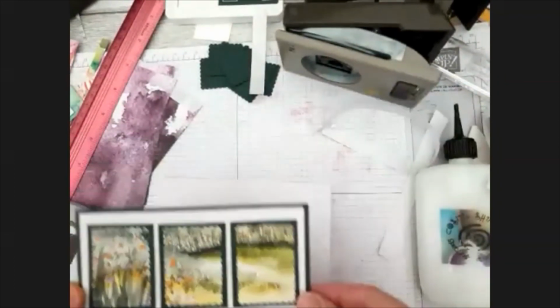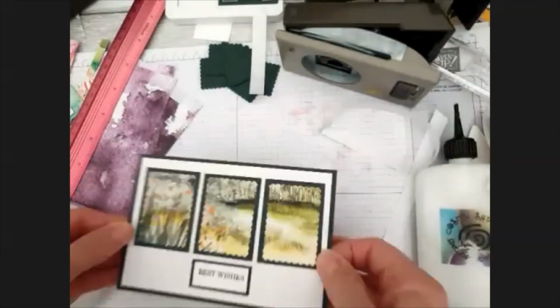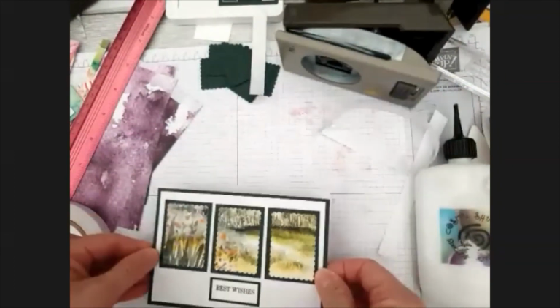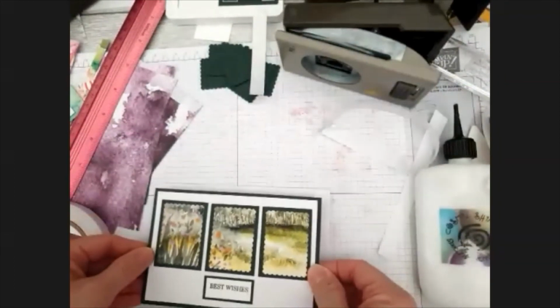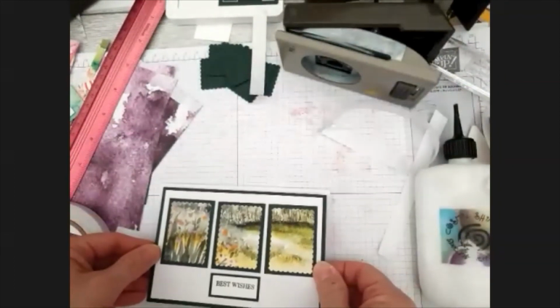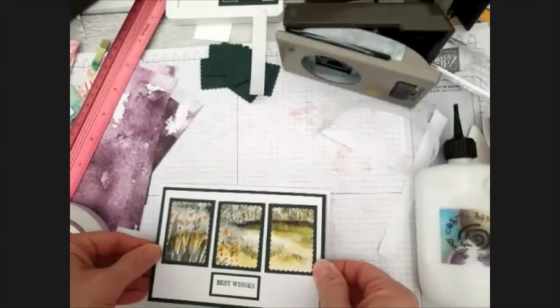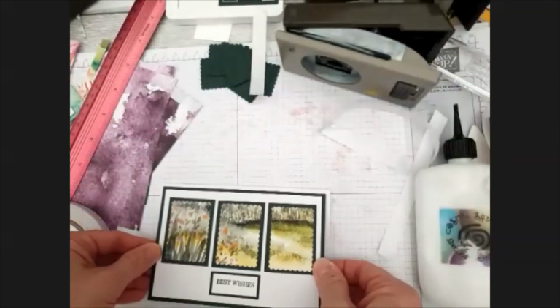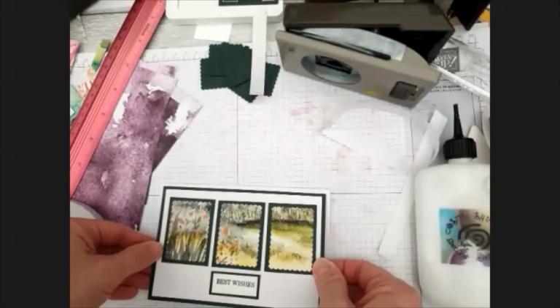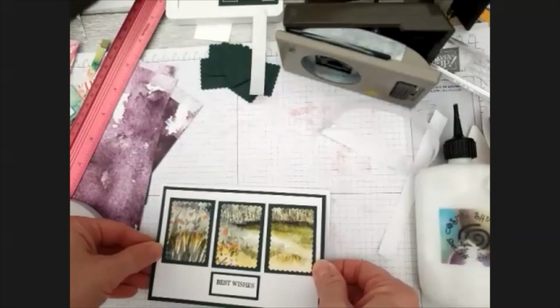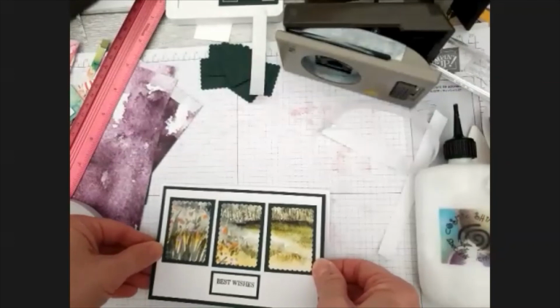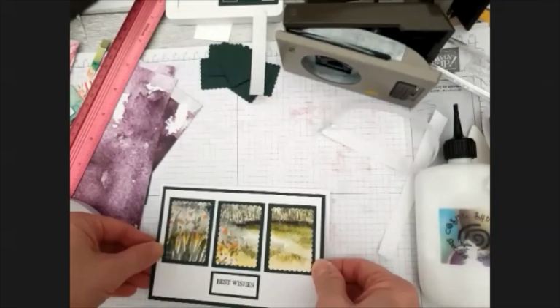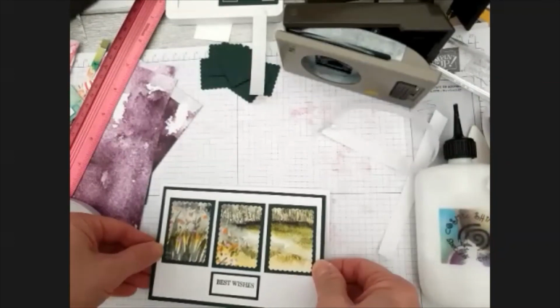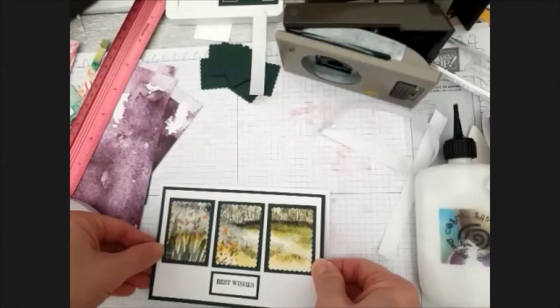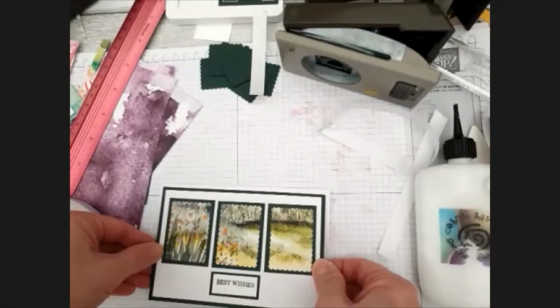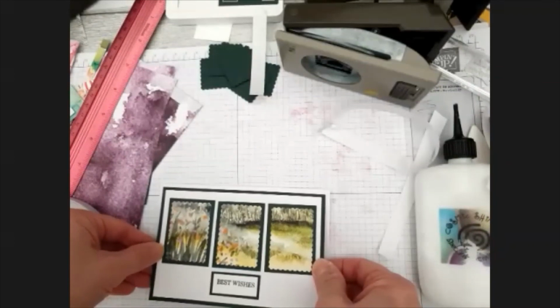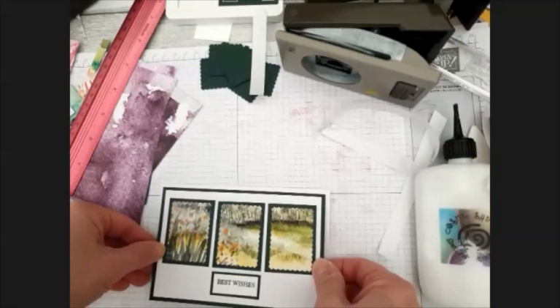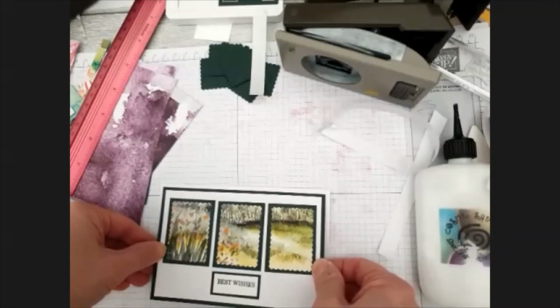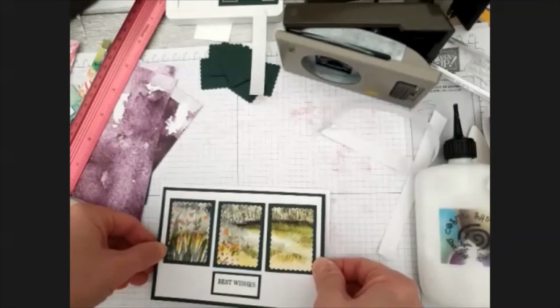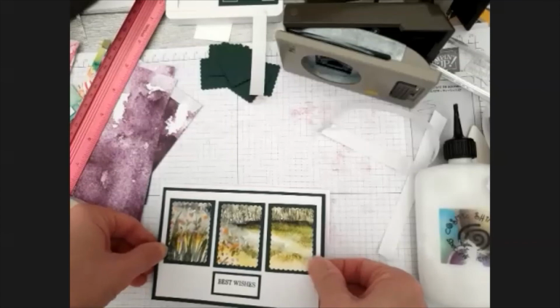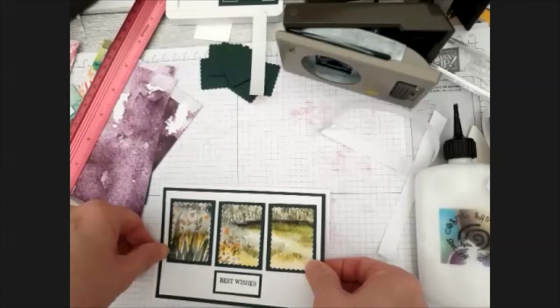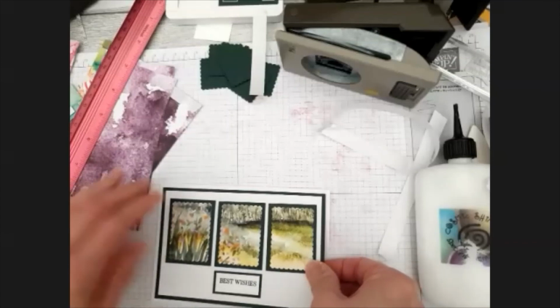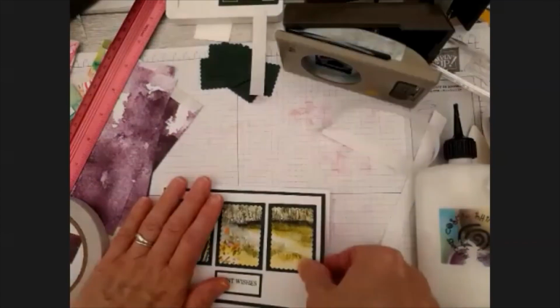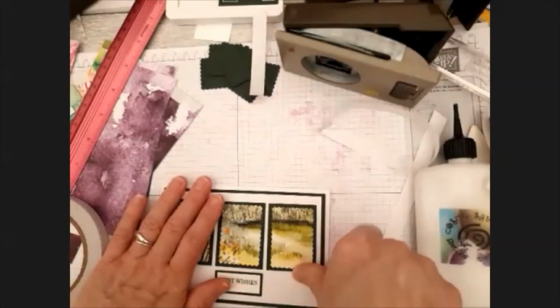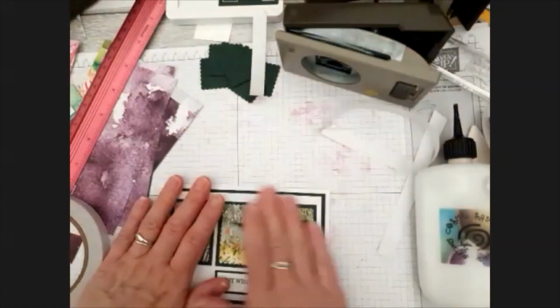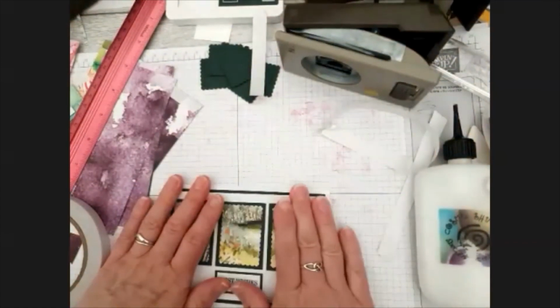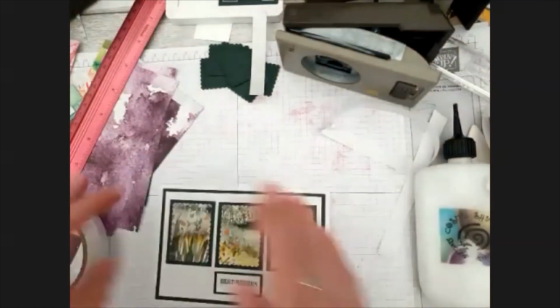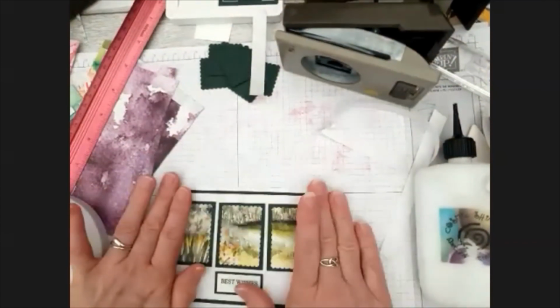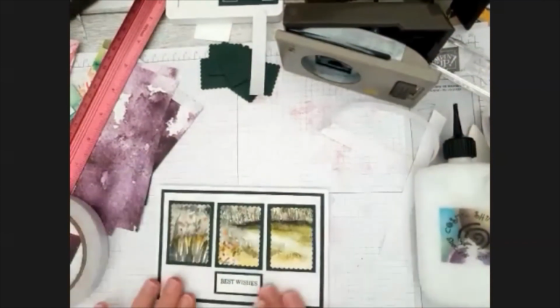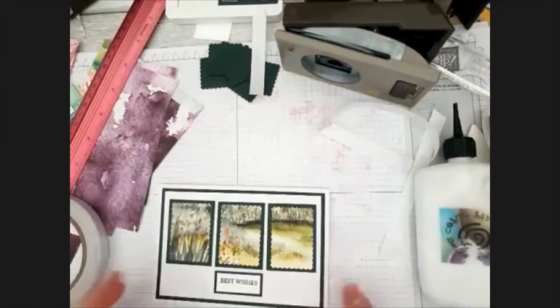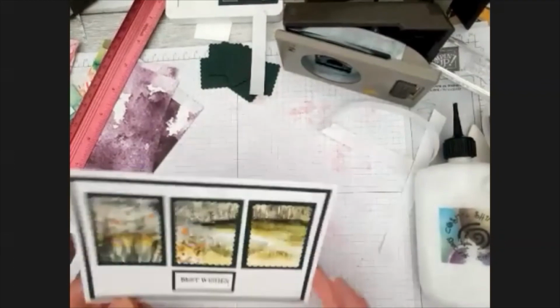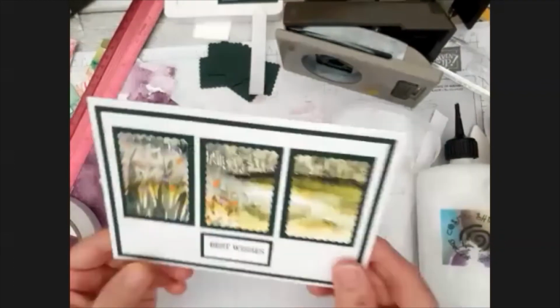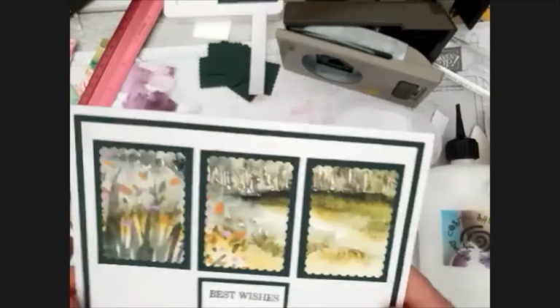And then we'll just pop that down onto our card base. And really, there wasn't anything to that. Look at that - isn't that lovely?